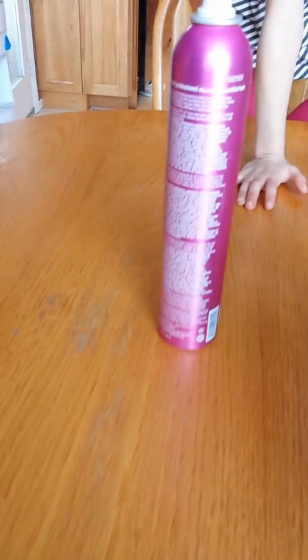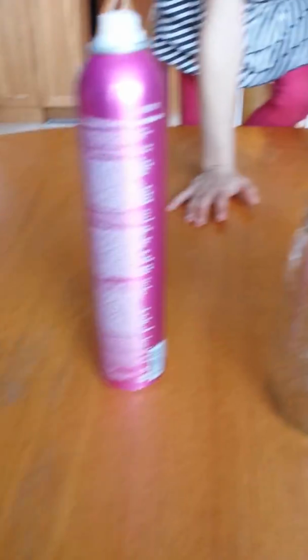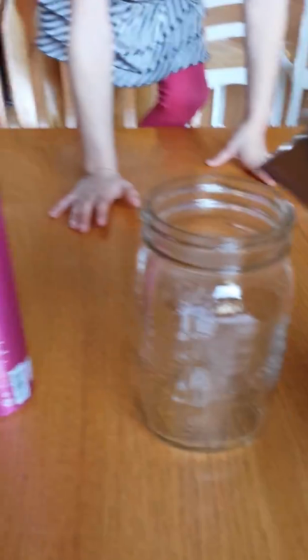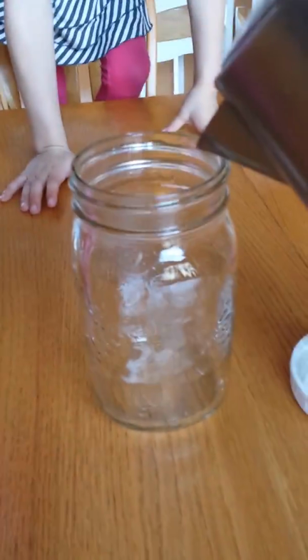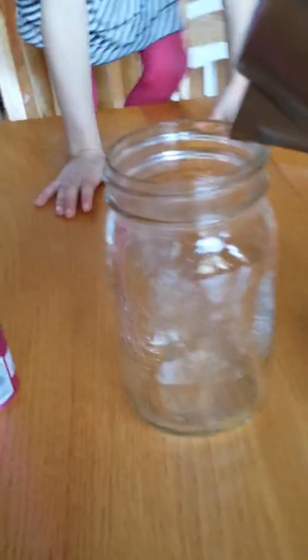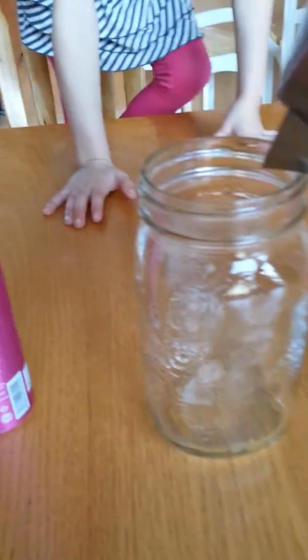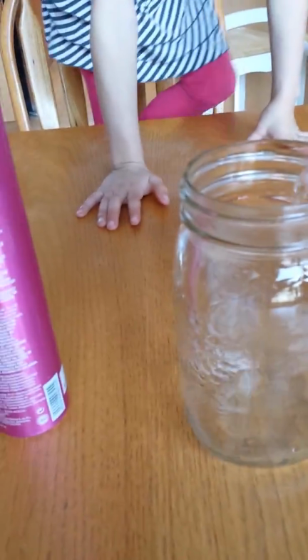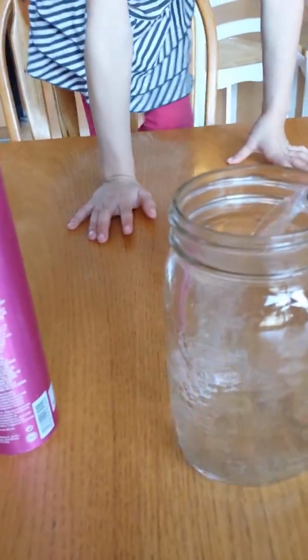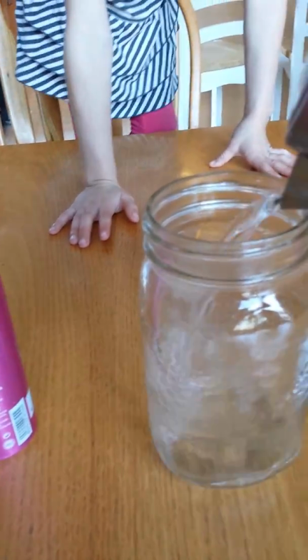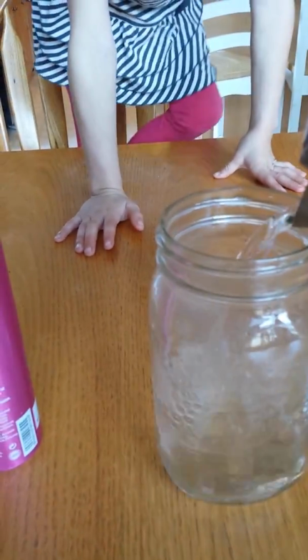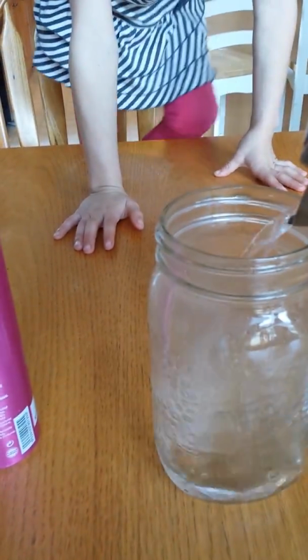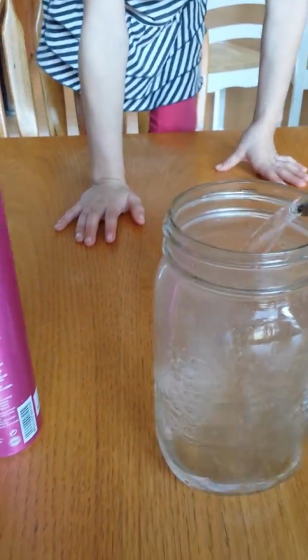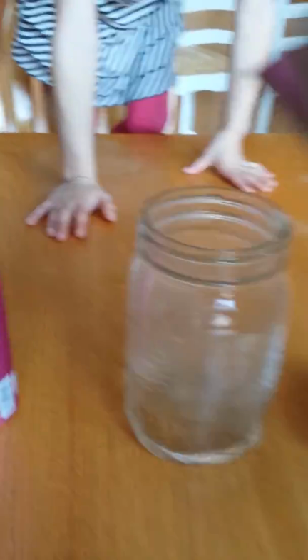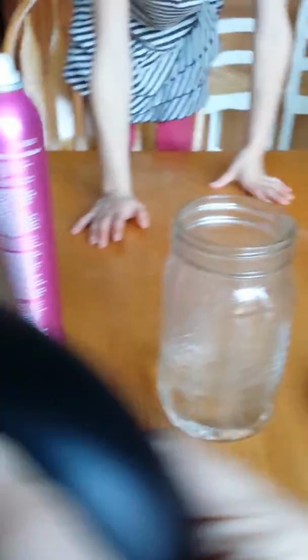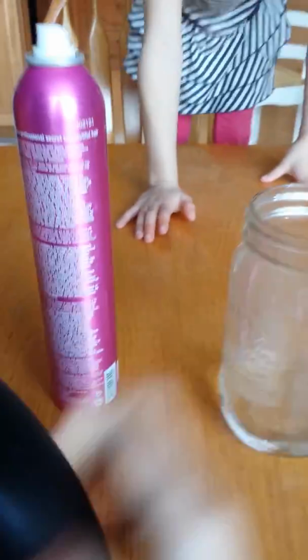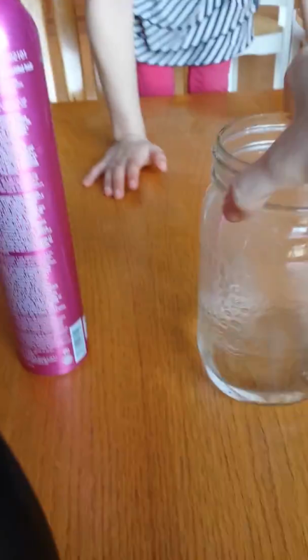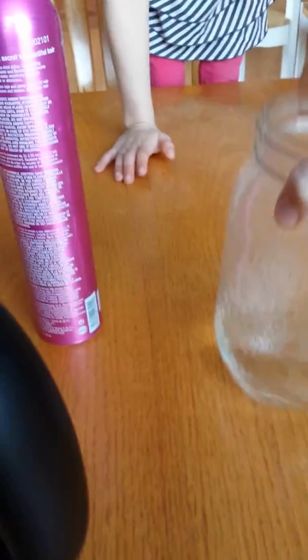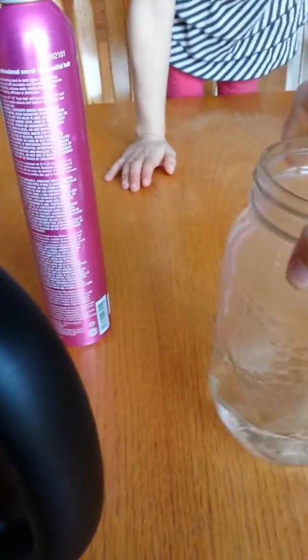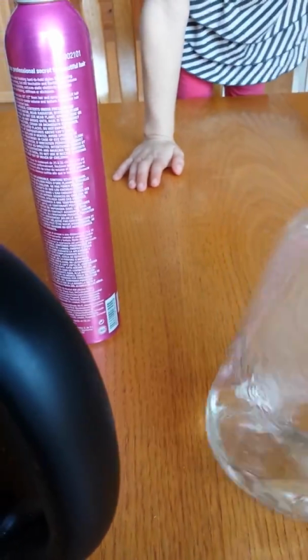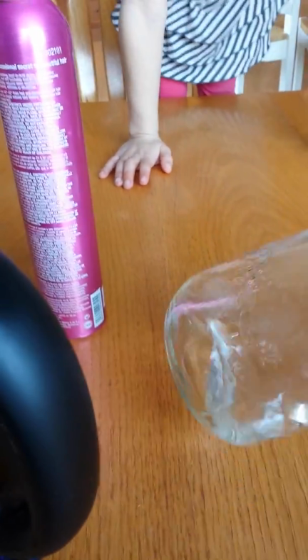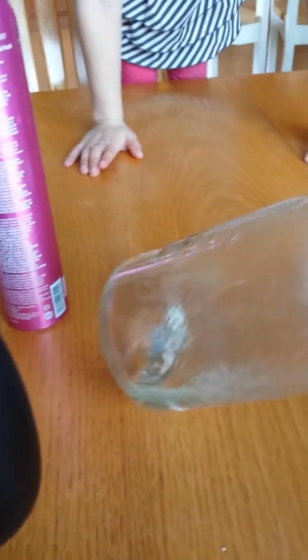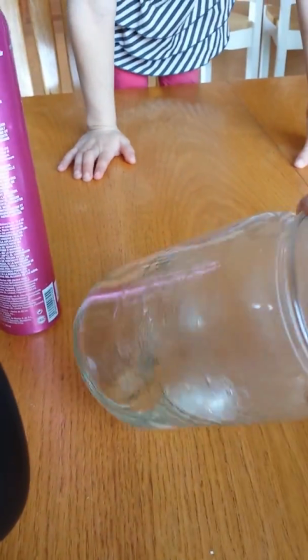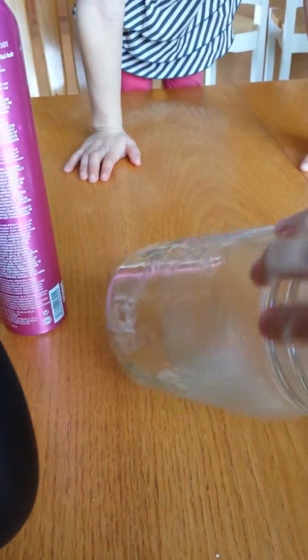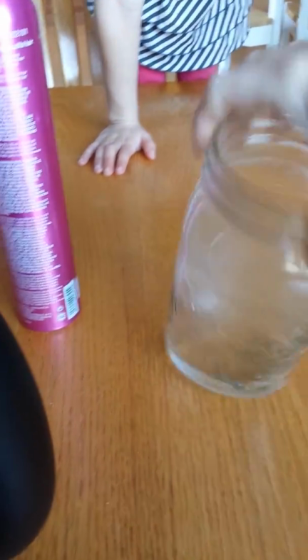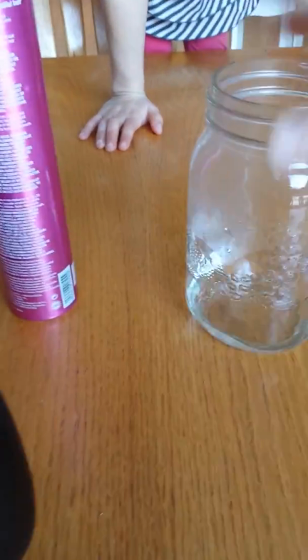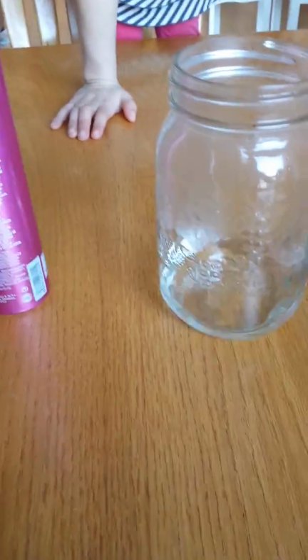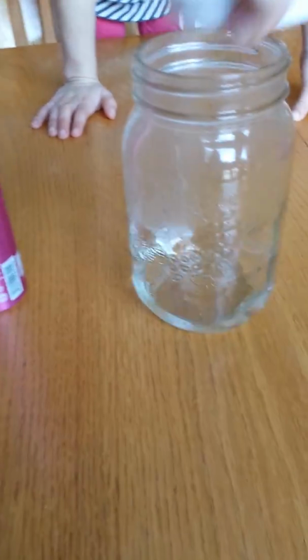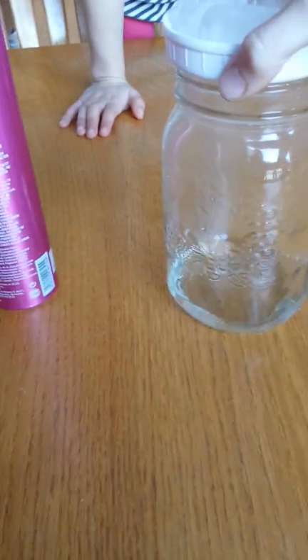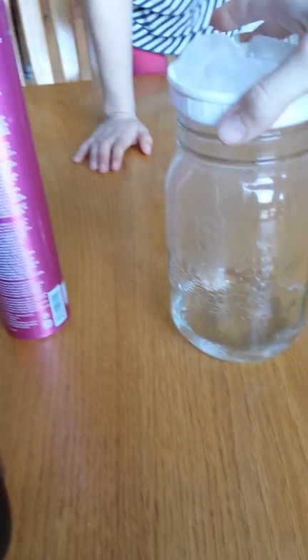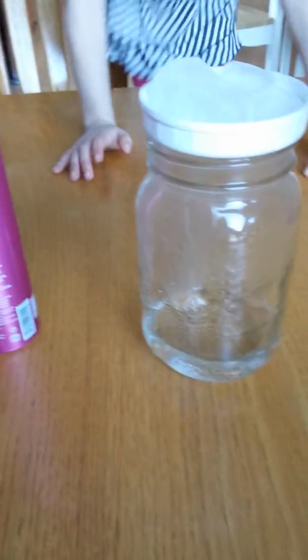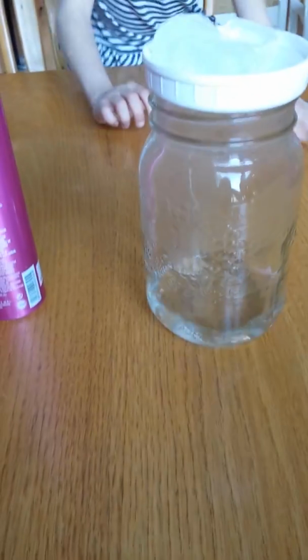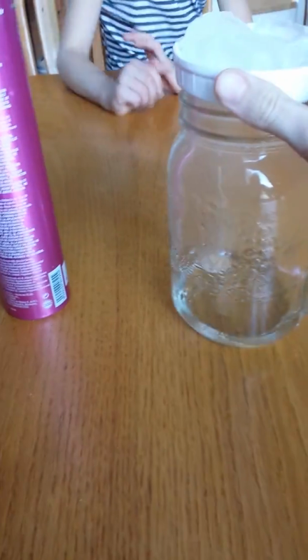So first, you're going to add some water to the bottom of your jar. You're going to just swirl it around a little bit, and you're going to put the ice cubes on top.